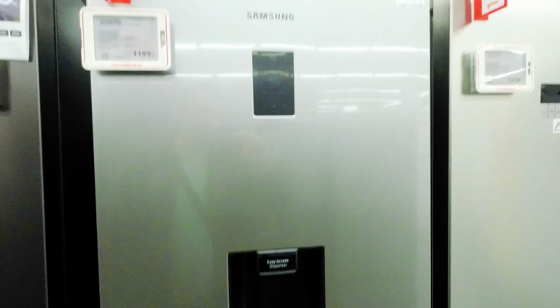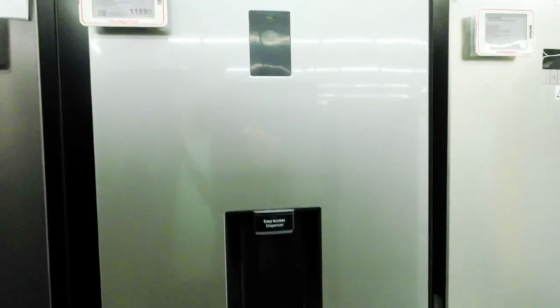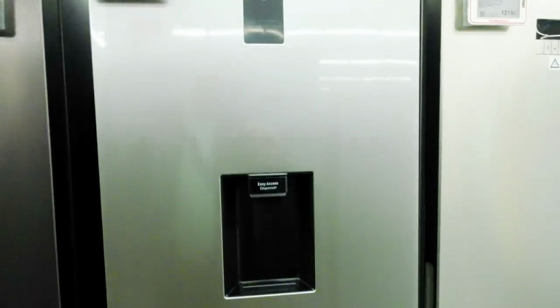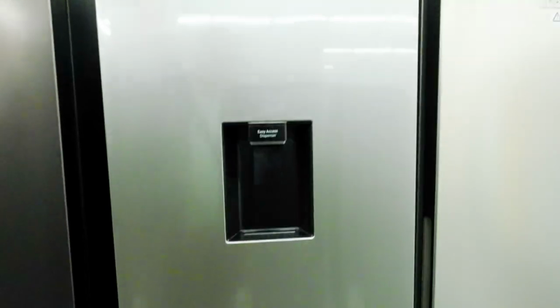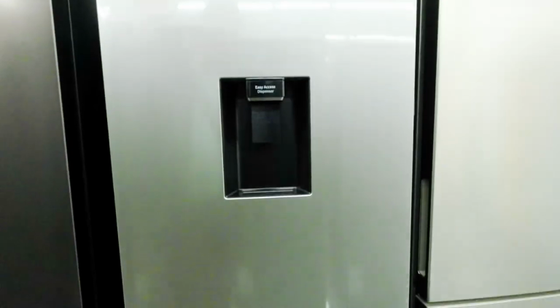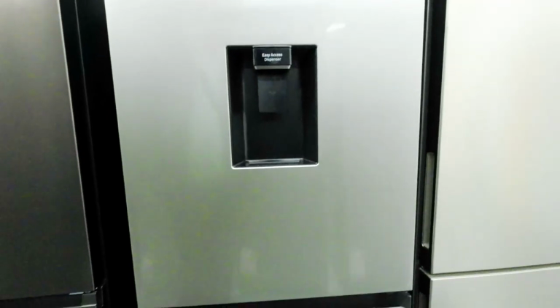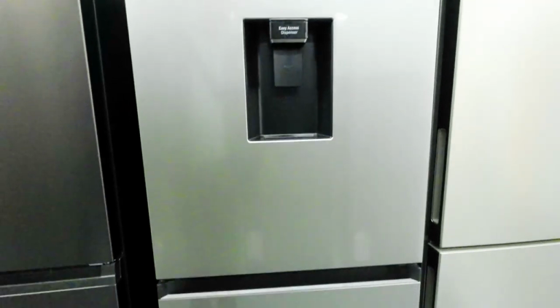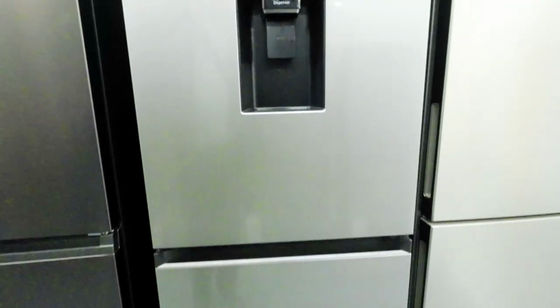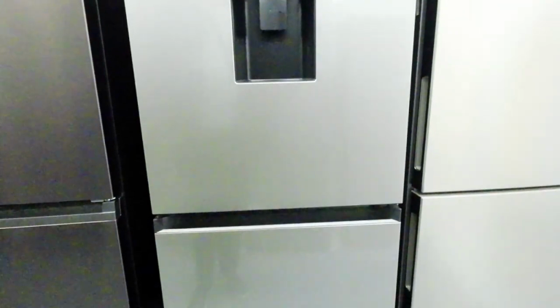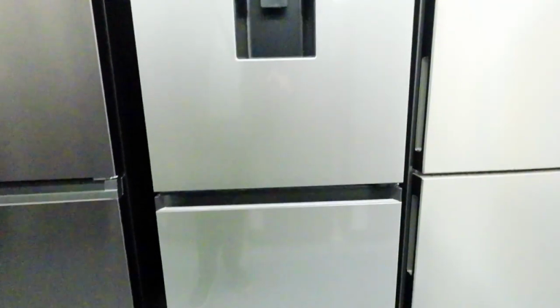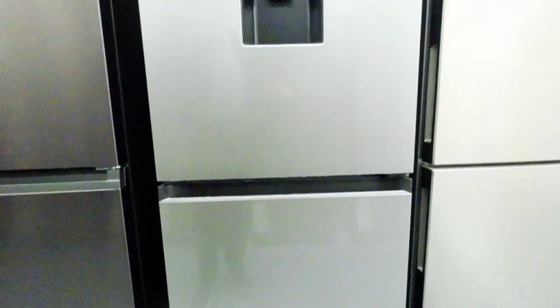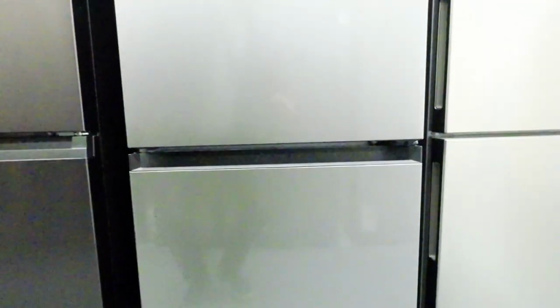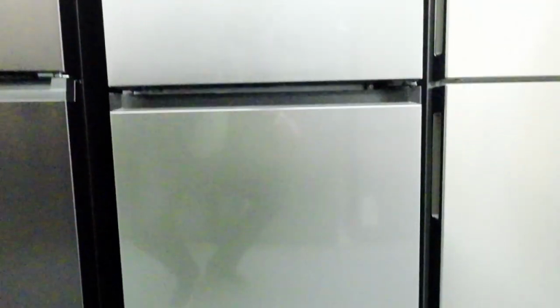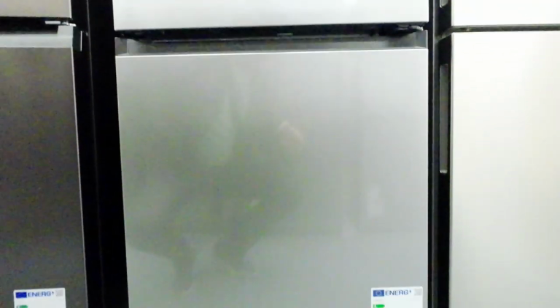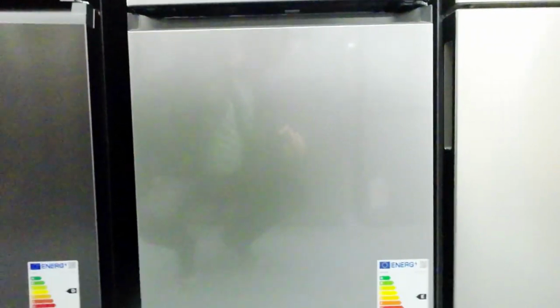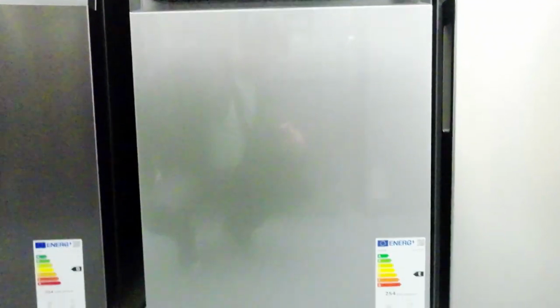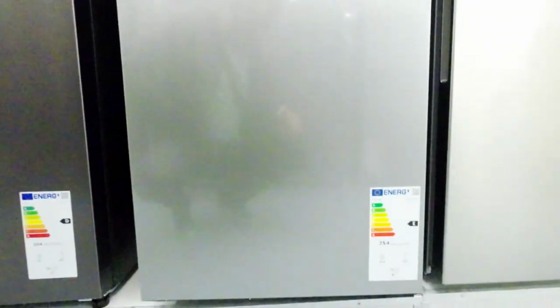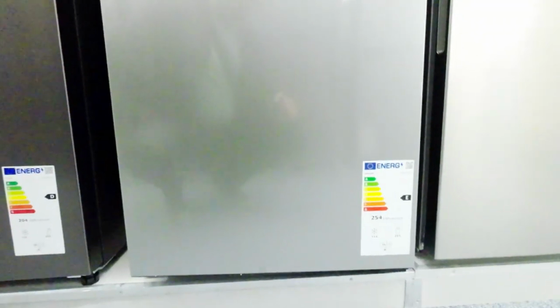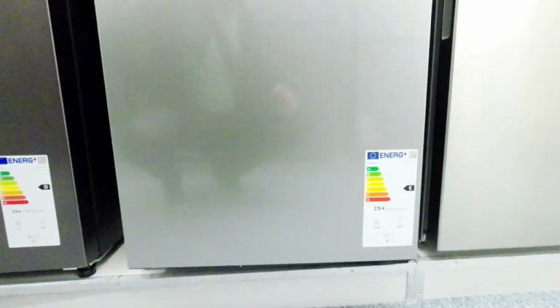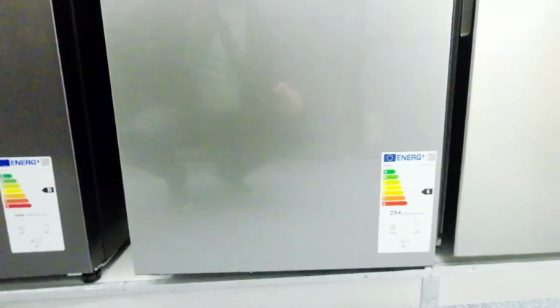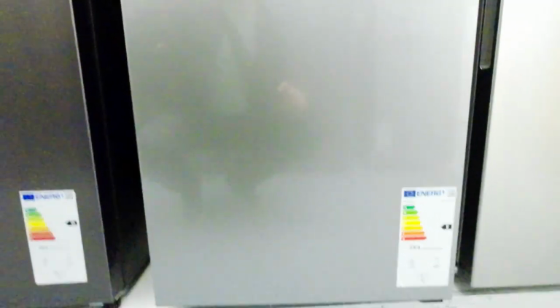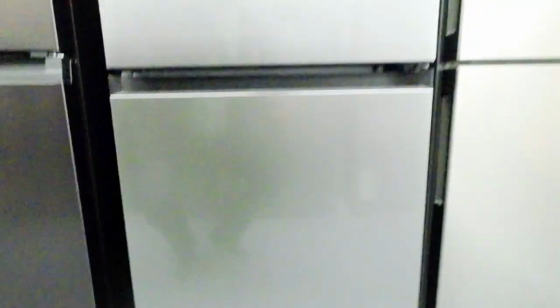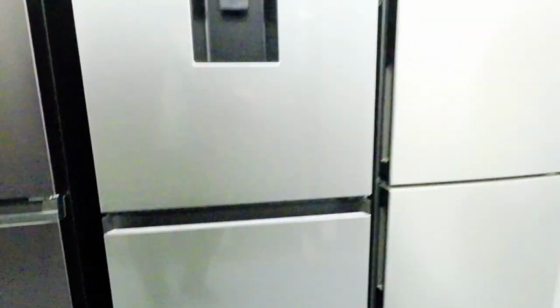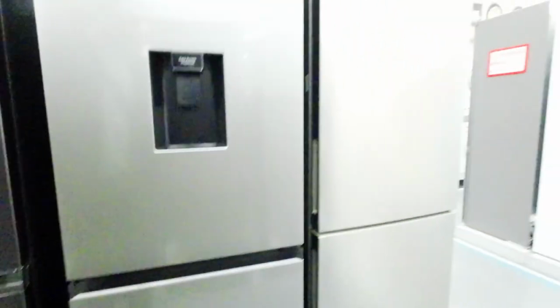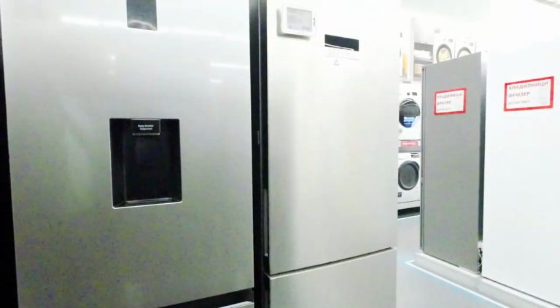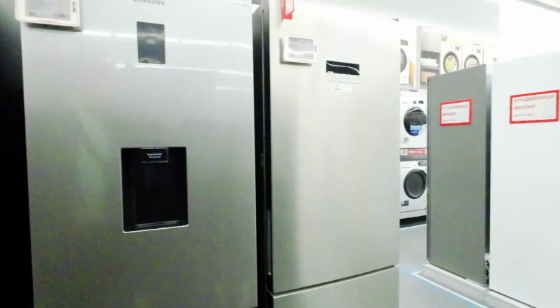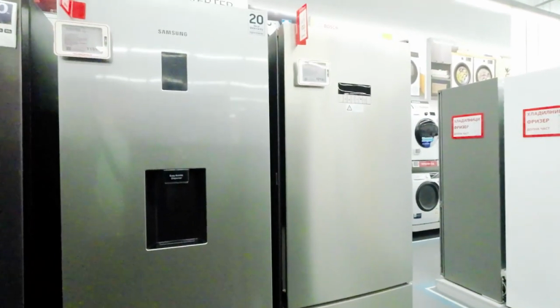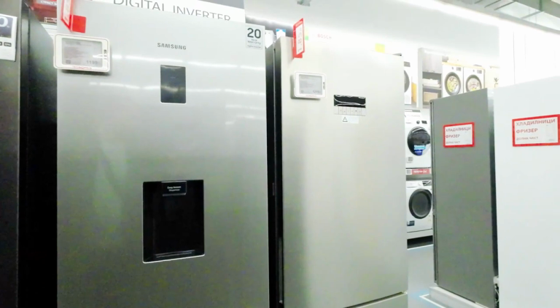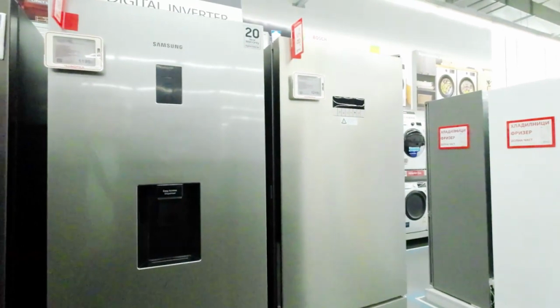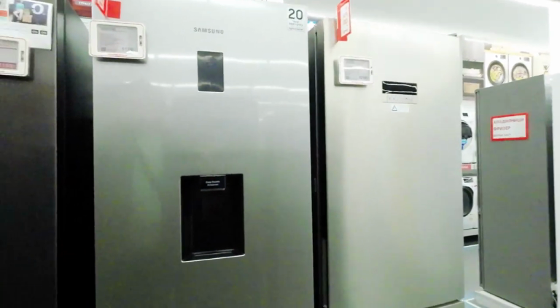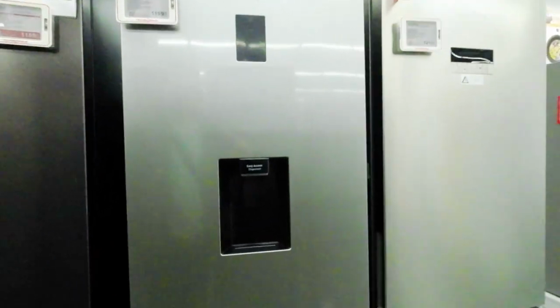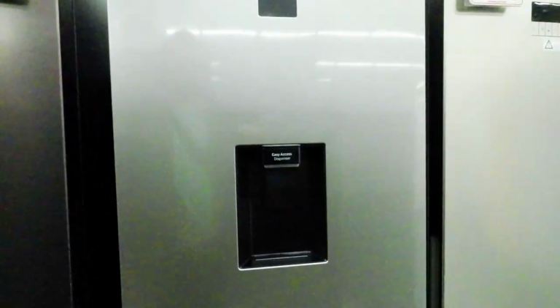The Samsung RB34T652ASA is a bottom-mount freezer refrigerator with a capacity of 331 liters. Here are some key features and specifications of this specific model.